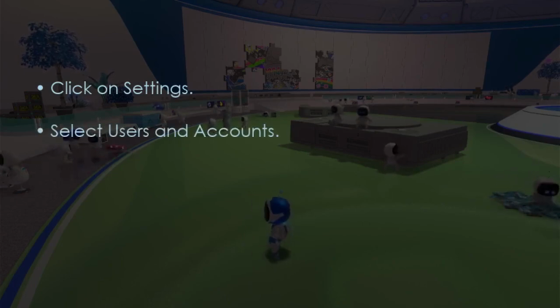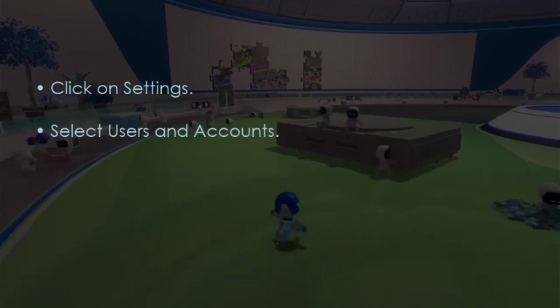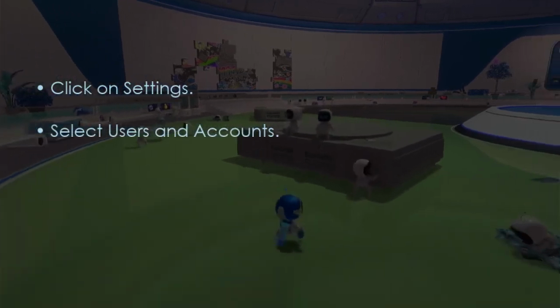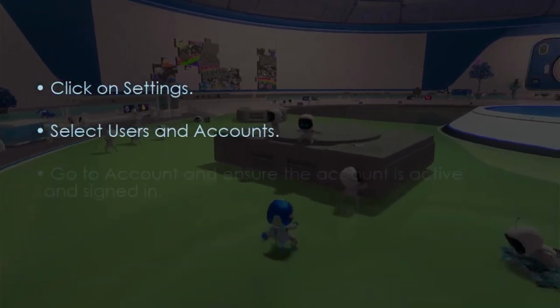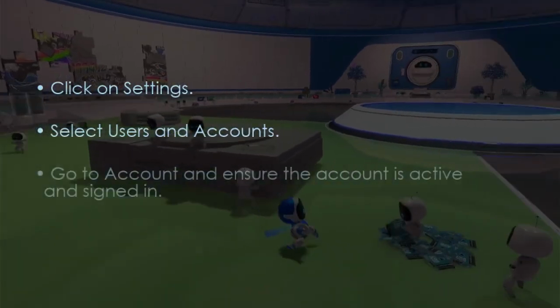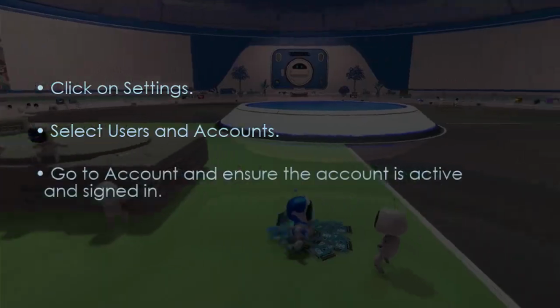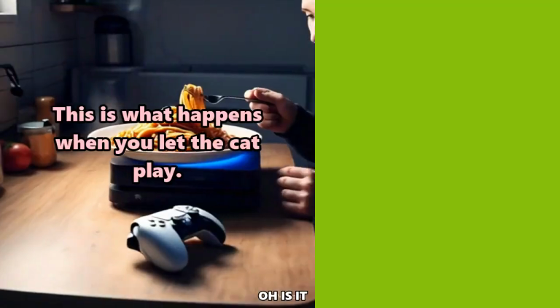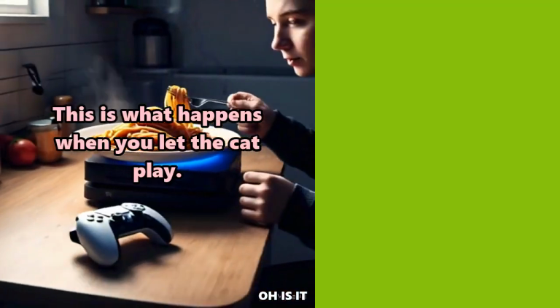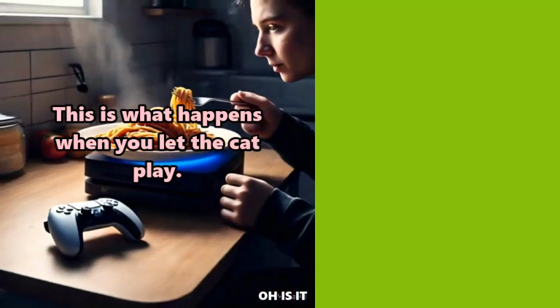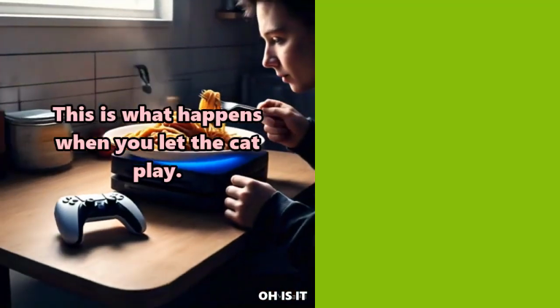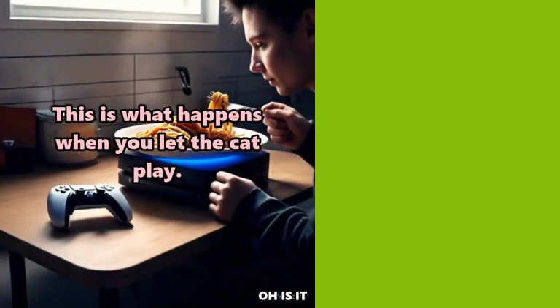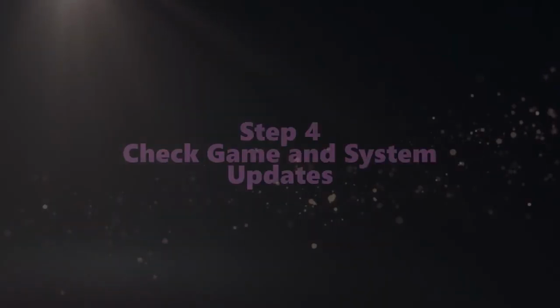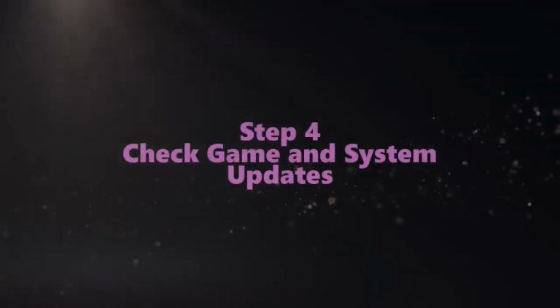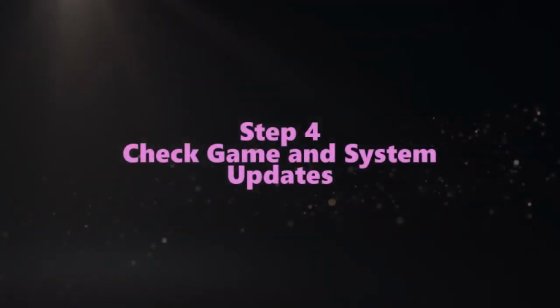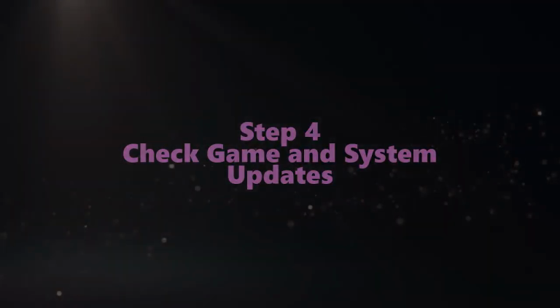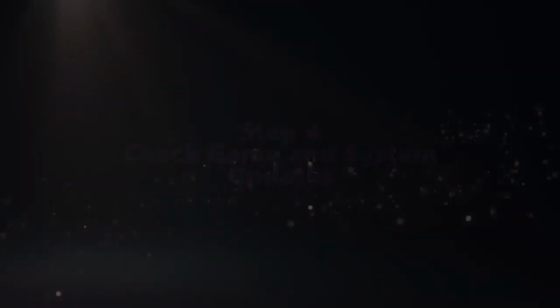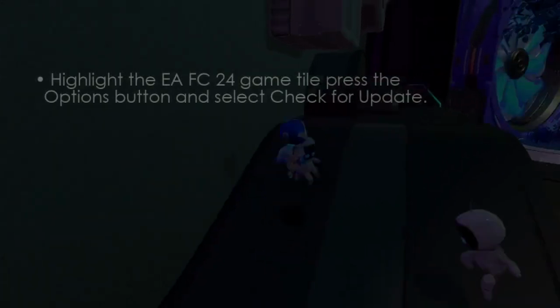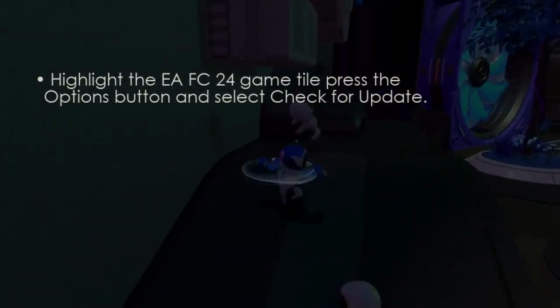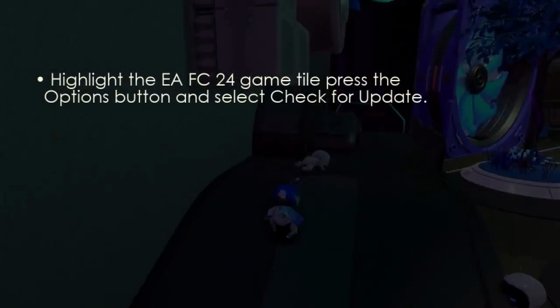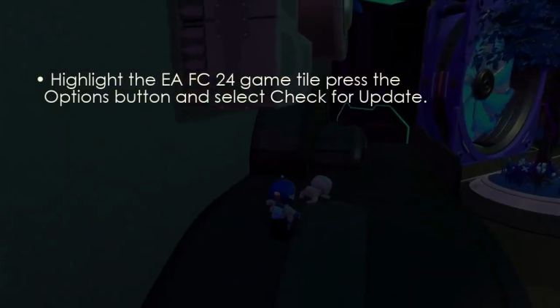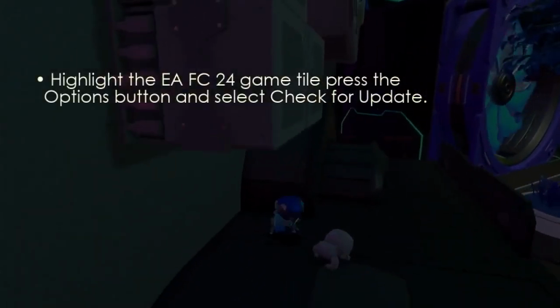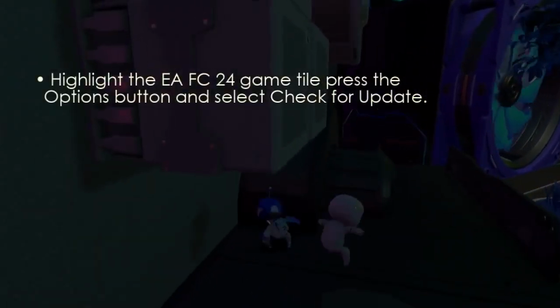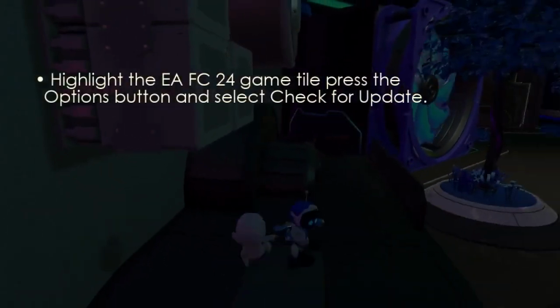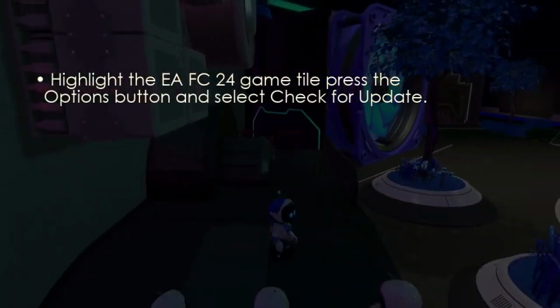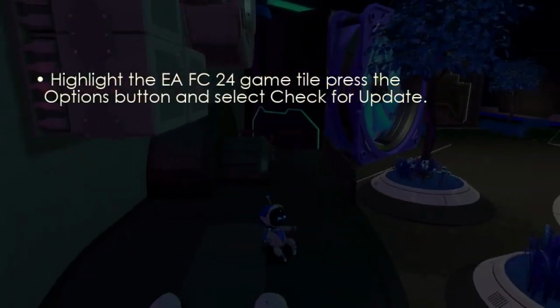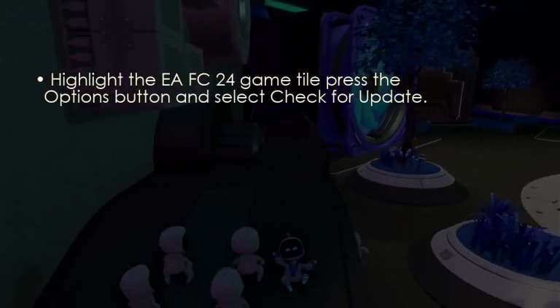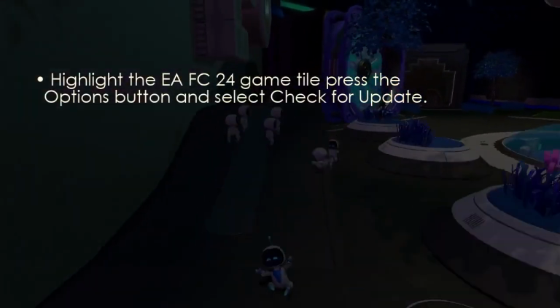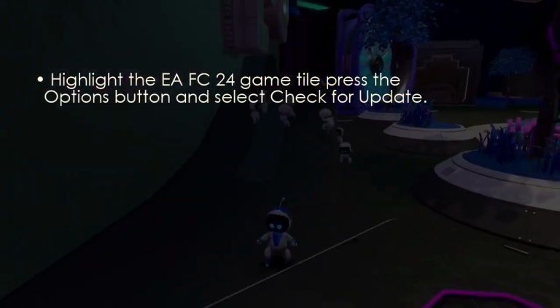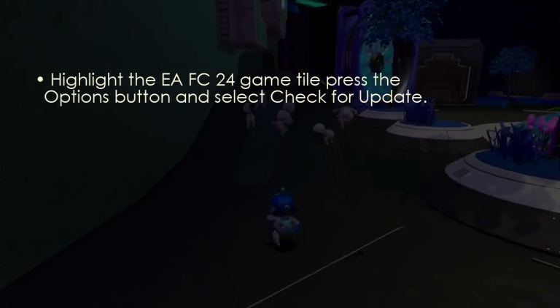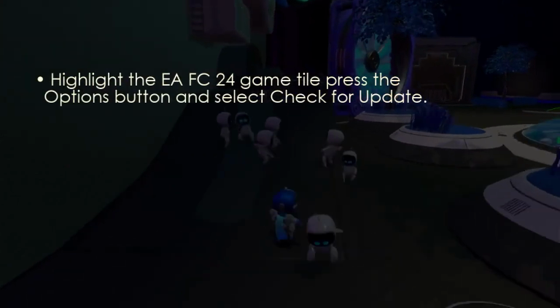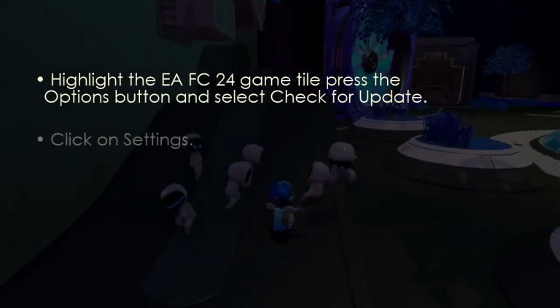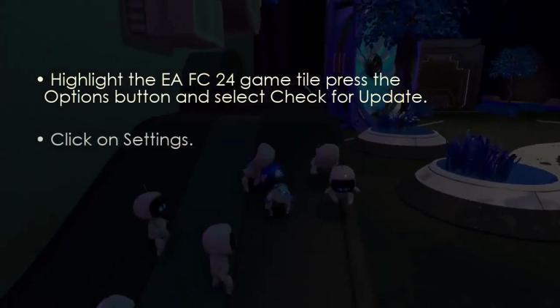Now let's check for game system updates. Highlight EAFC 25, press Options, and select Check for Update.